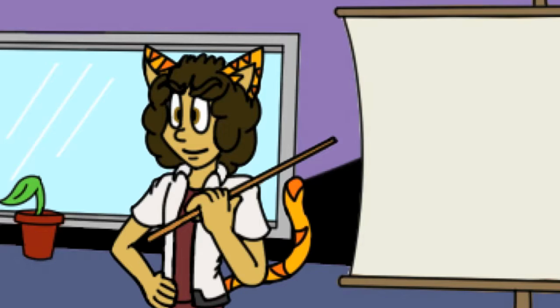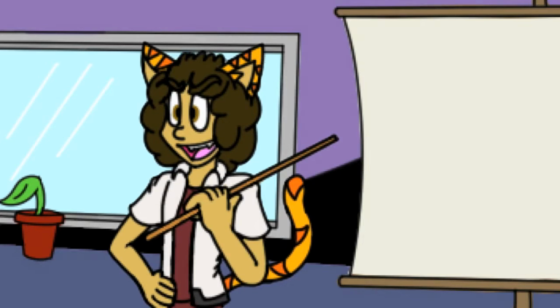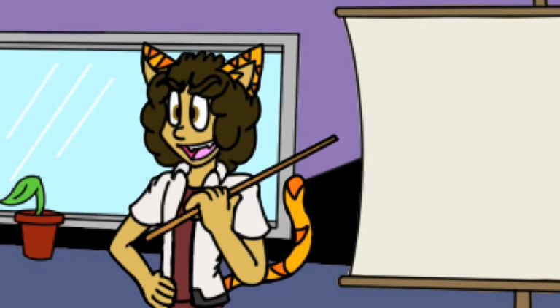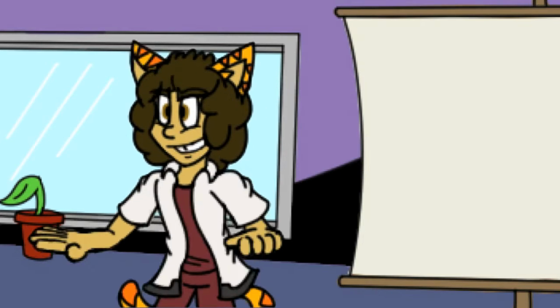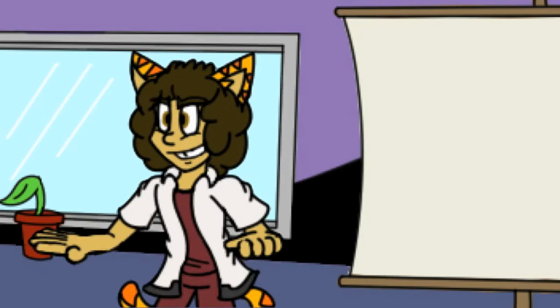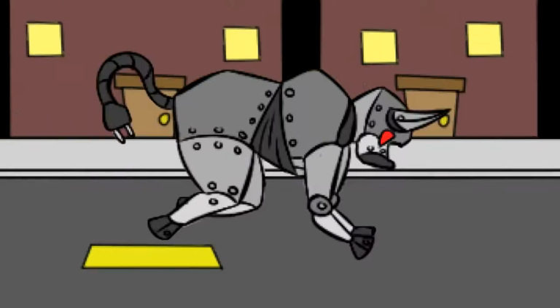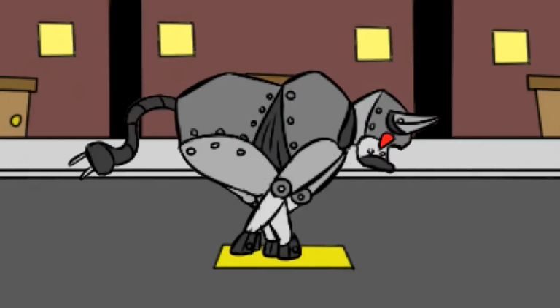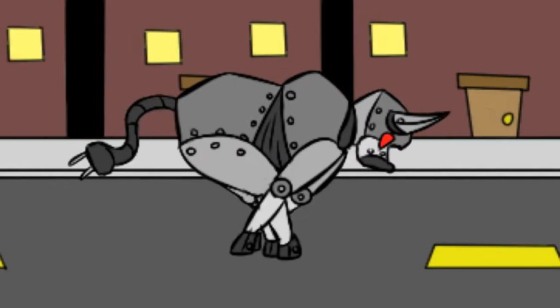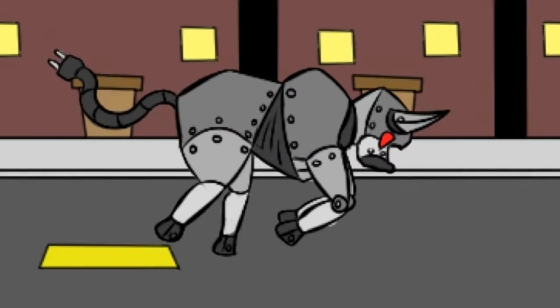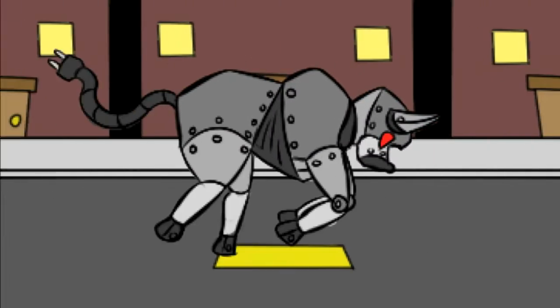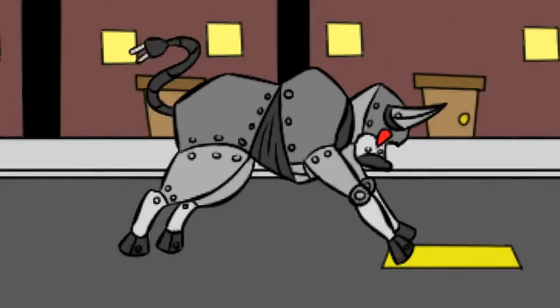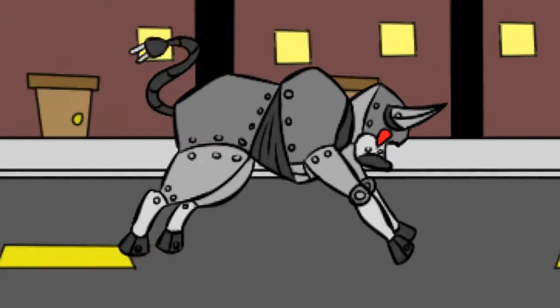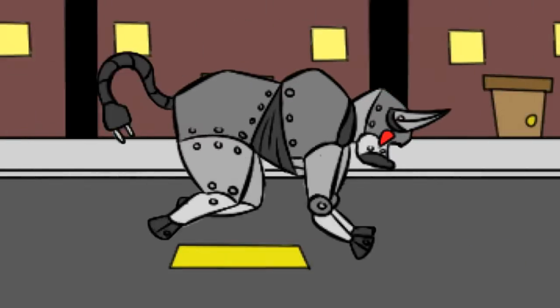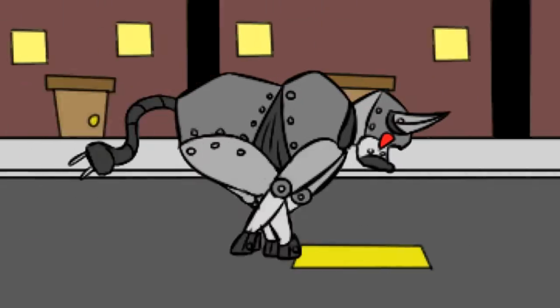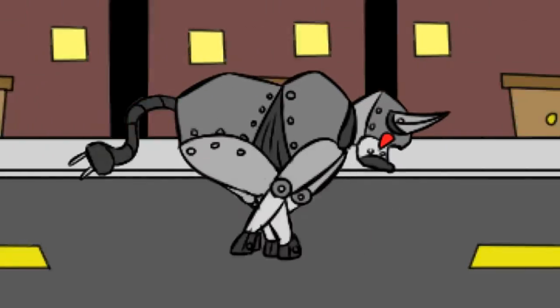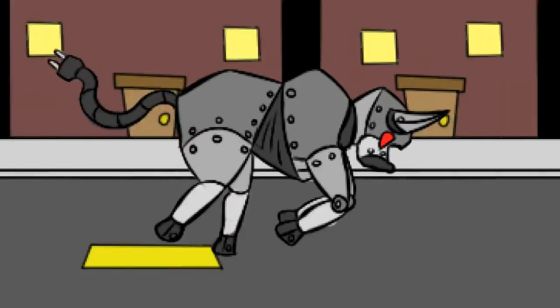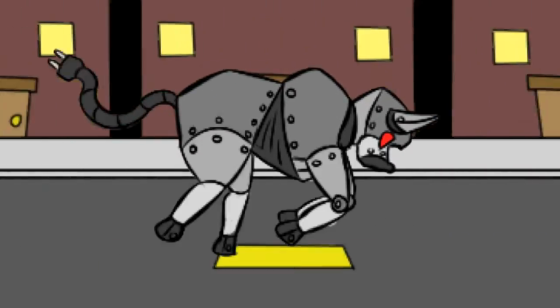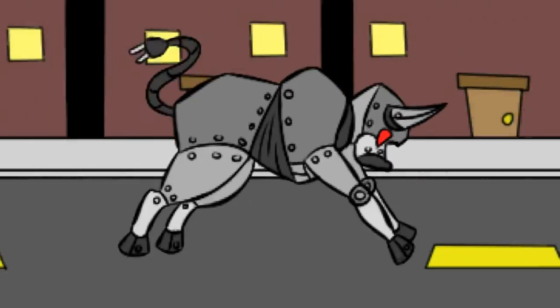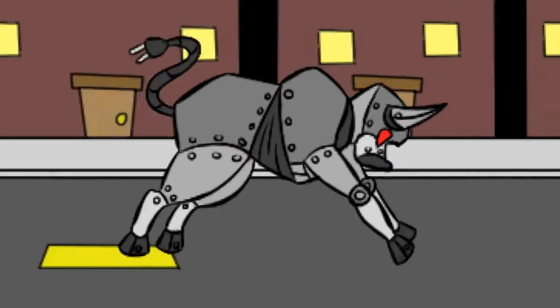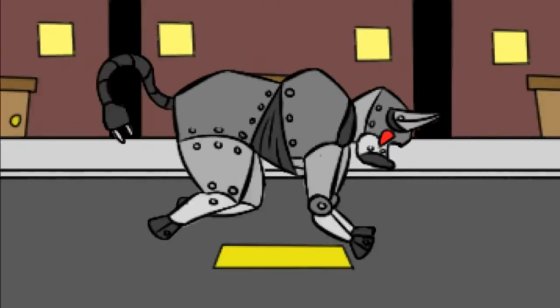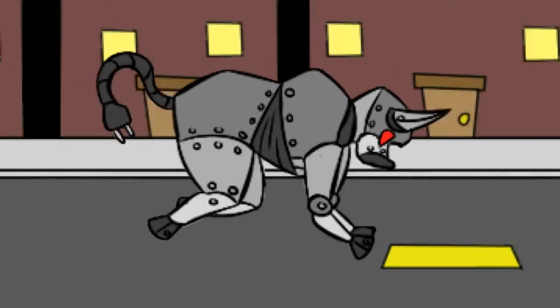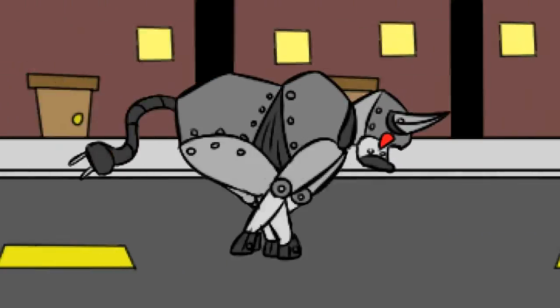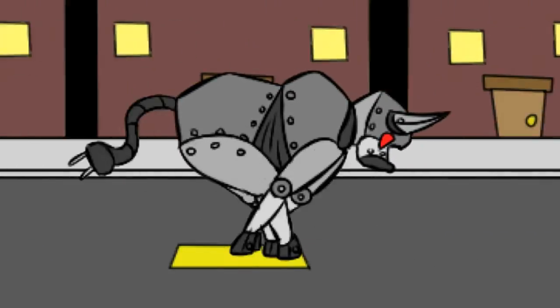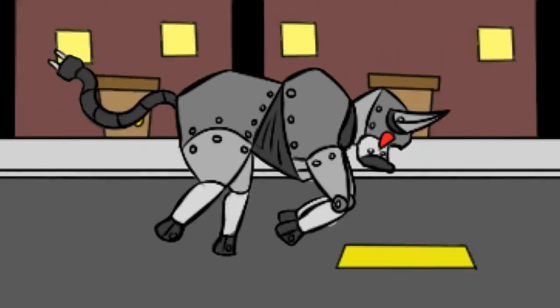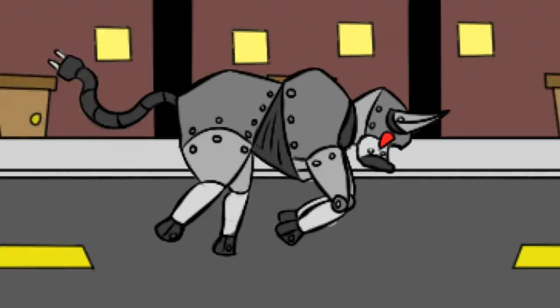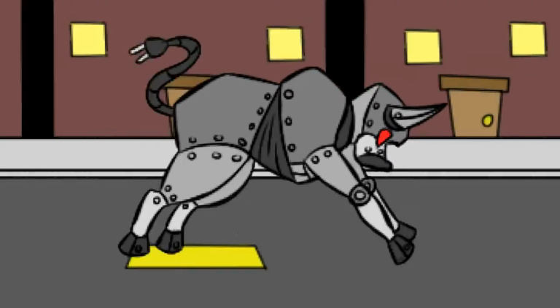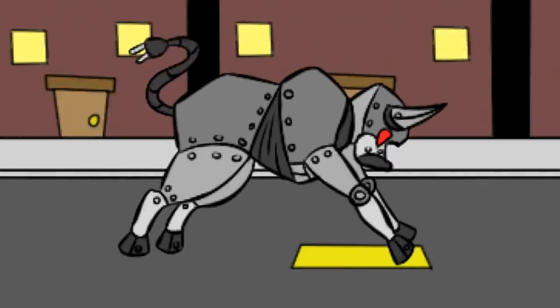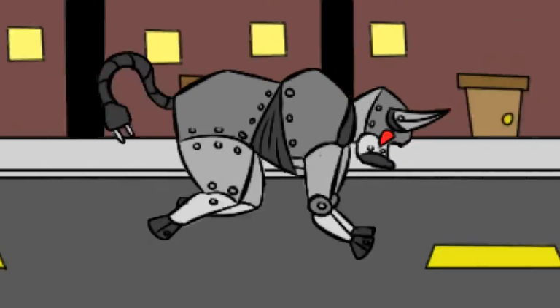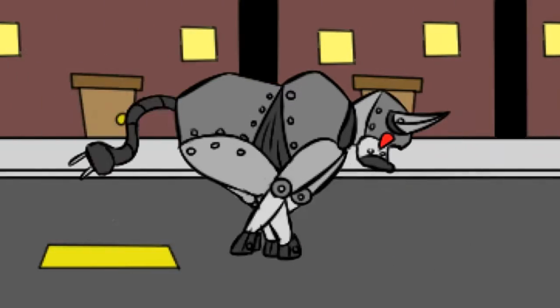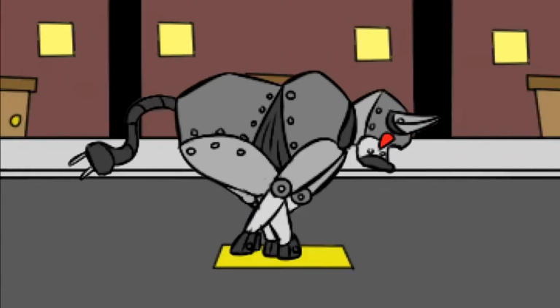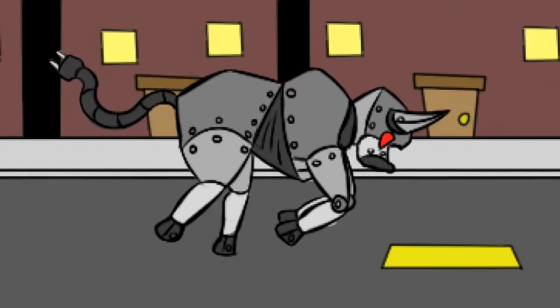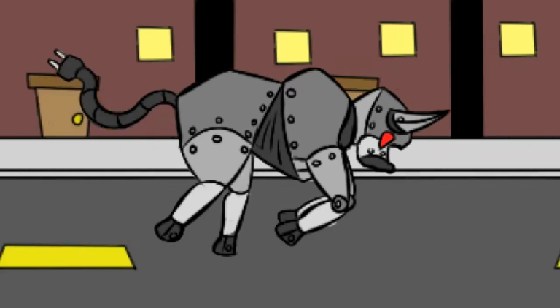All right, so here's the scene. There's a rampaging robotic bull with a mass of 300 kilograms running through the city at a constant velocity of 500 meters per second, creating widespread chaos.